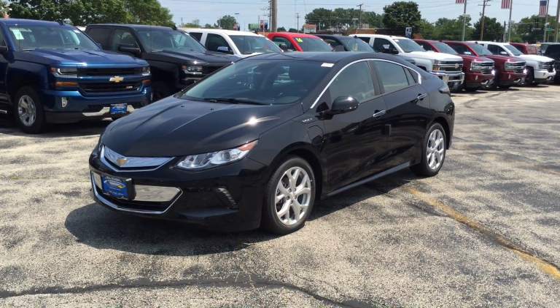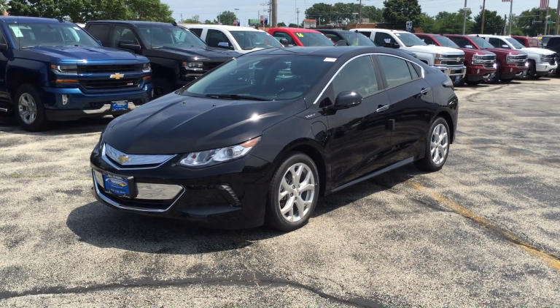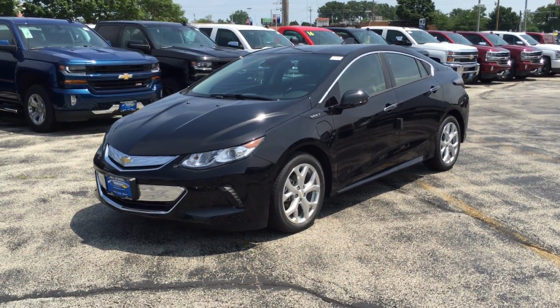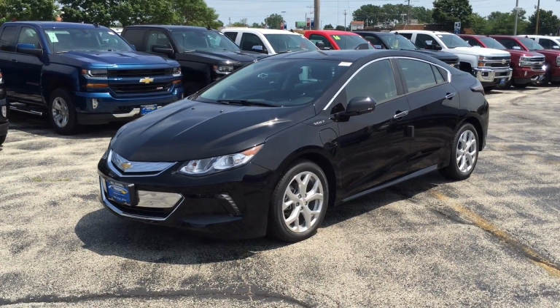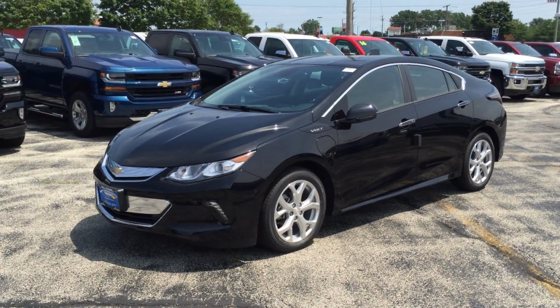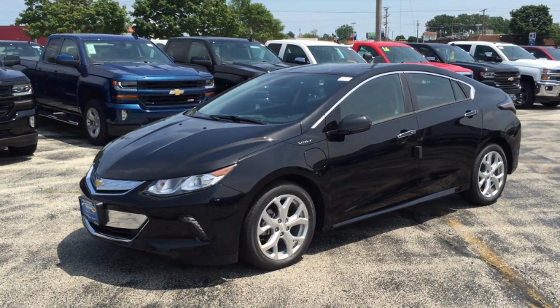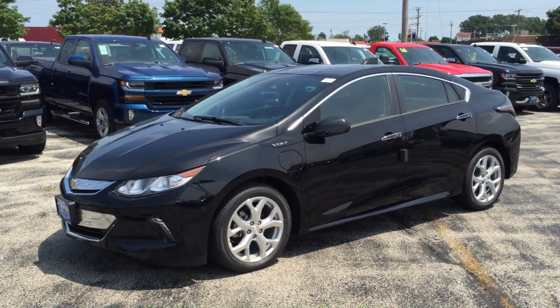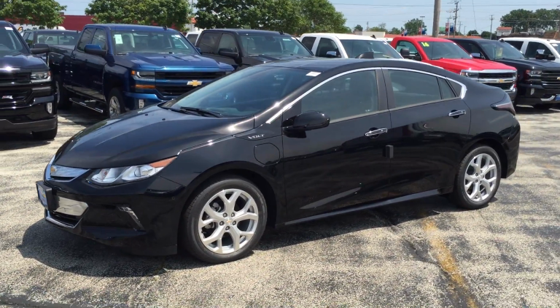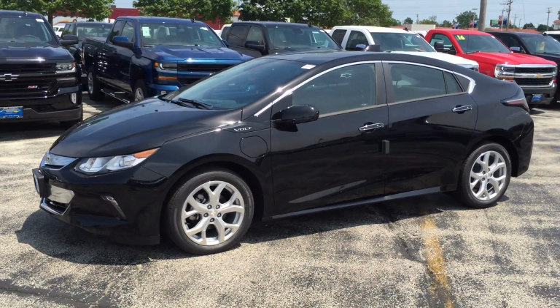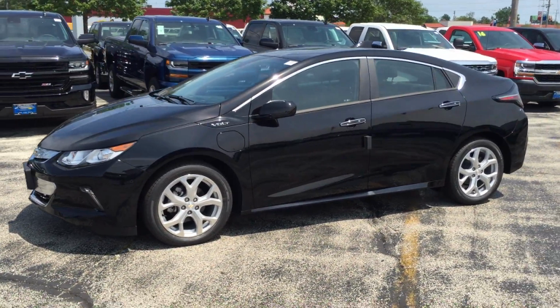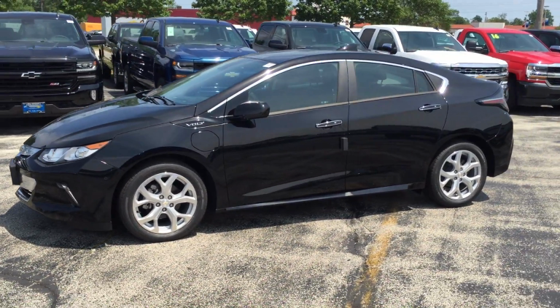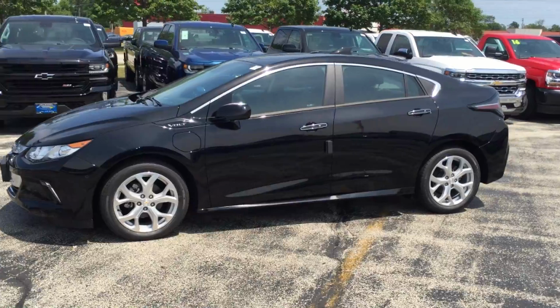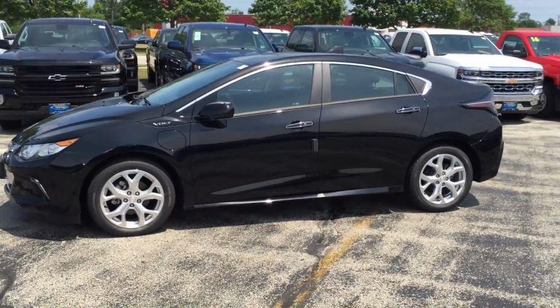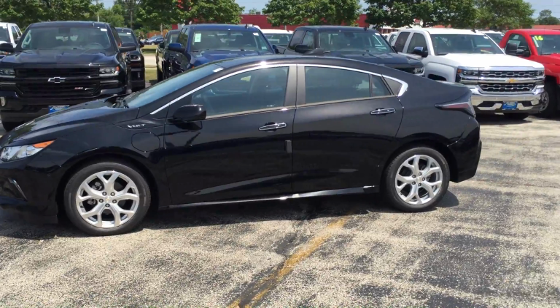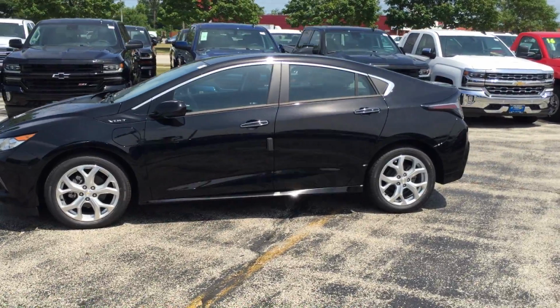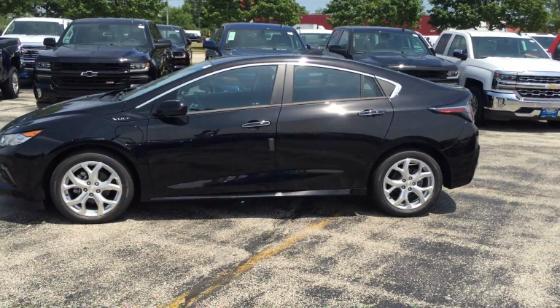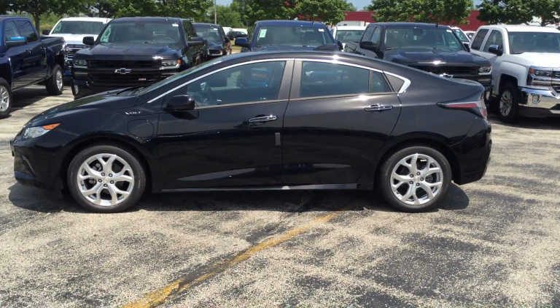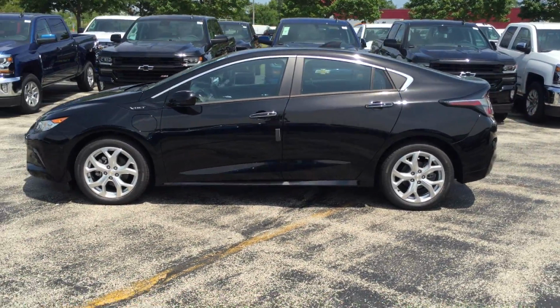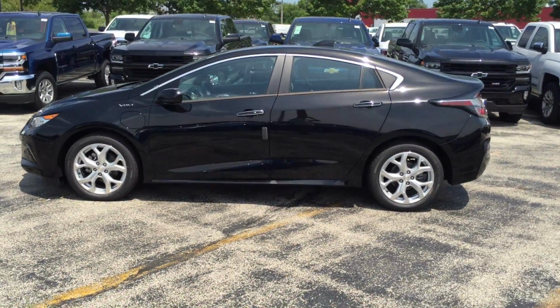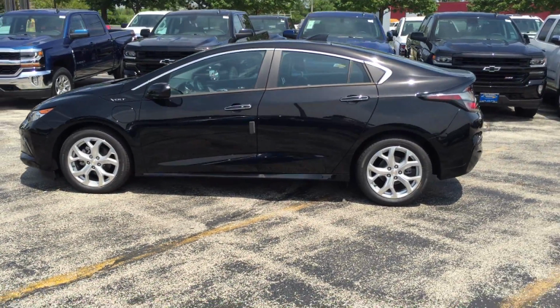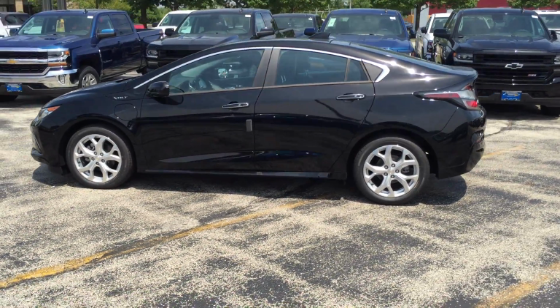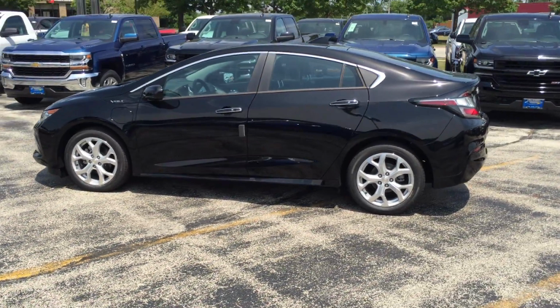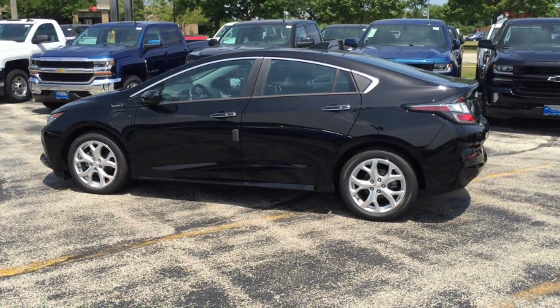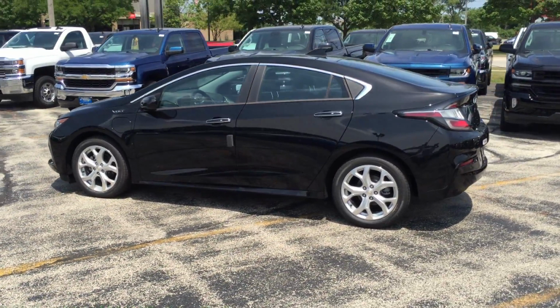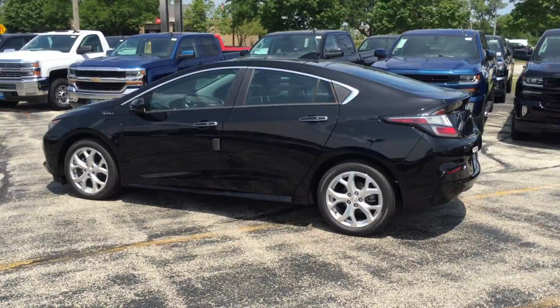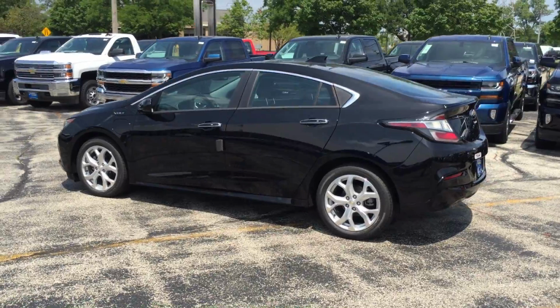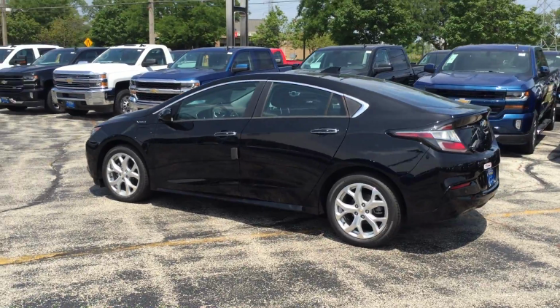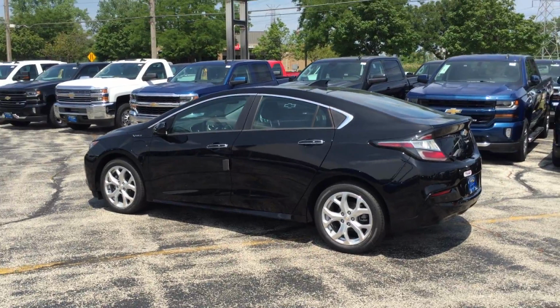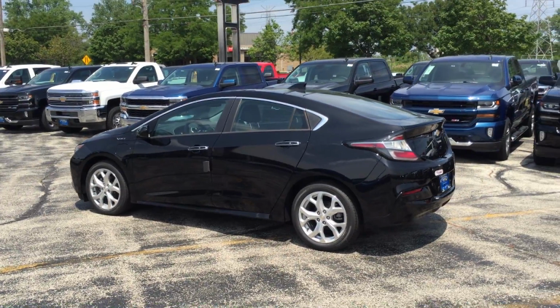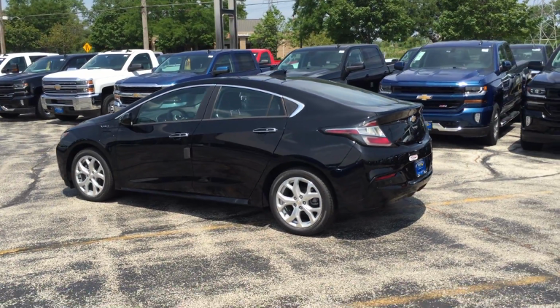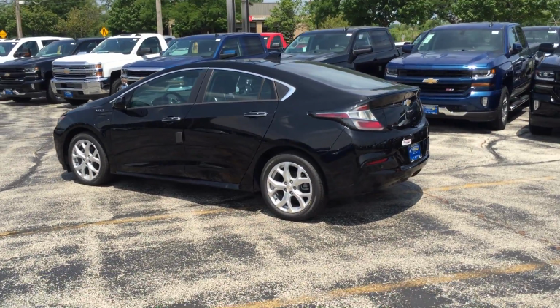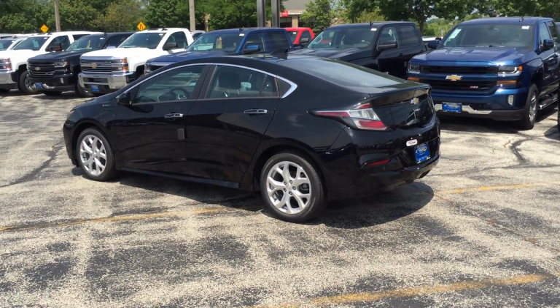2017 Chevy Volt Premier for sale at Bill Stasek Chevrolet in Wheeling, serving Palatine, Mount Prospect, Buffalo Grove, Arlington Heights, Prospect Heights, Rolling Meadows, and all of the northwest suburbs.